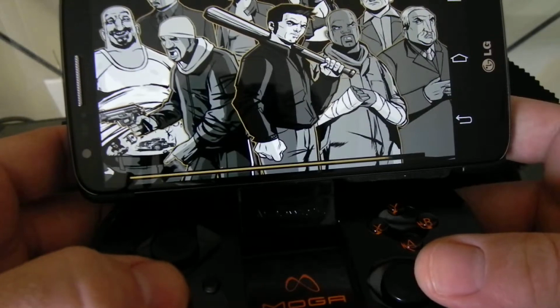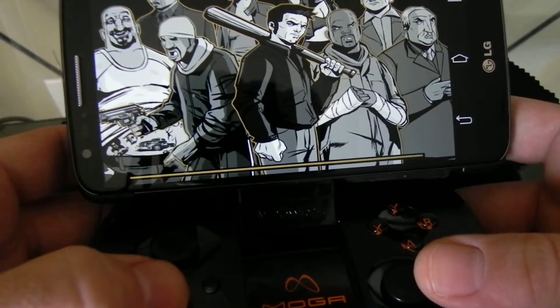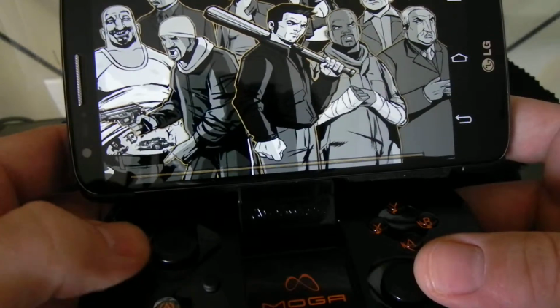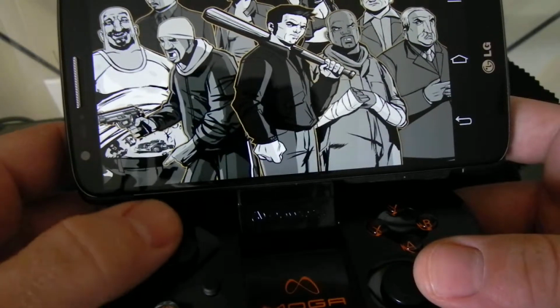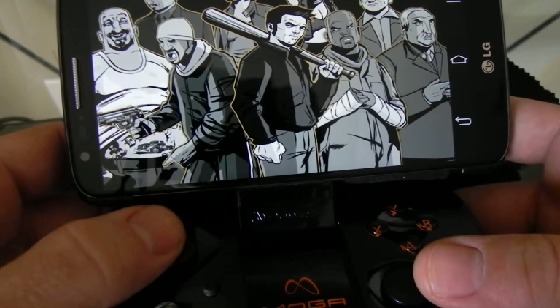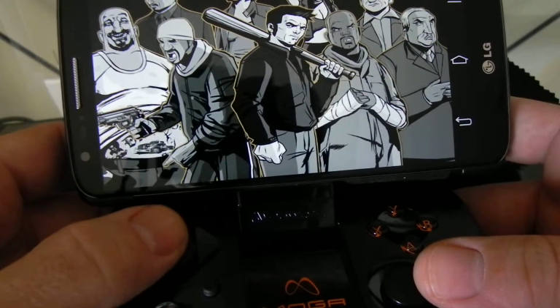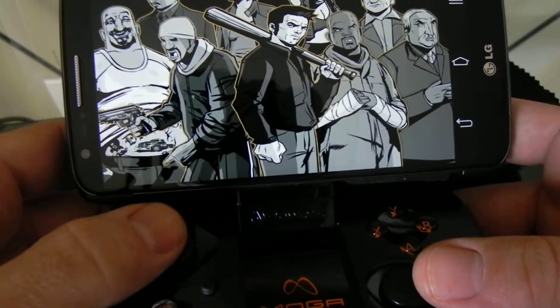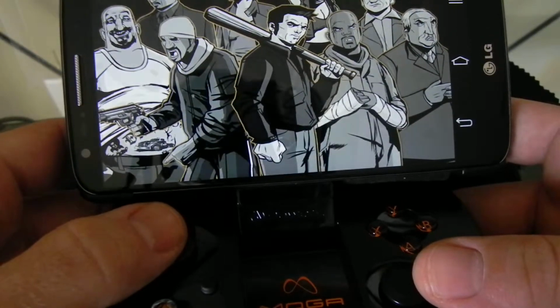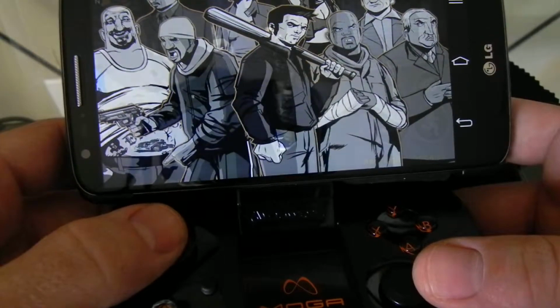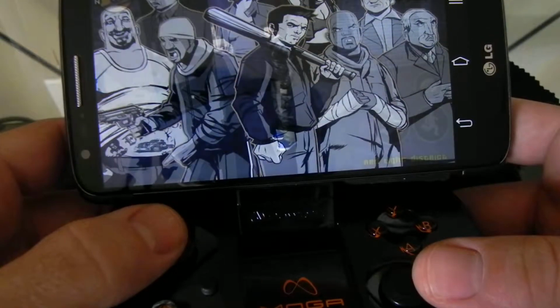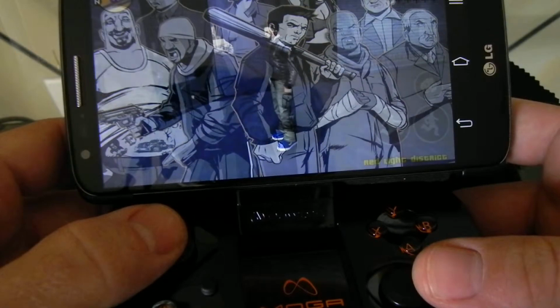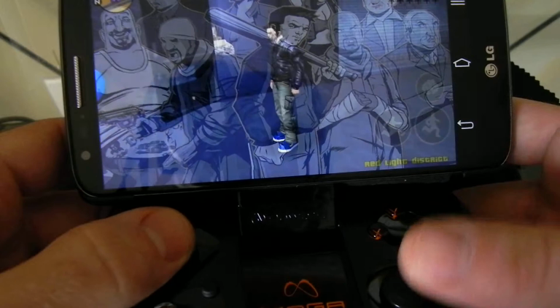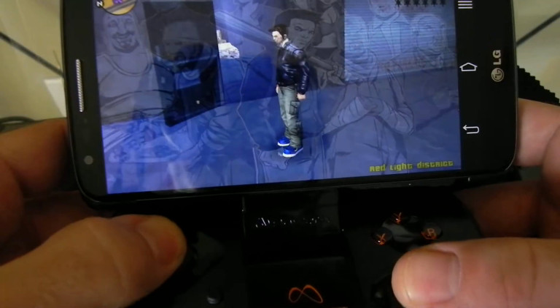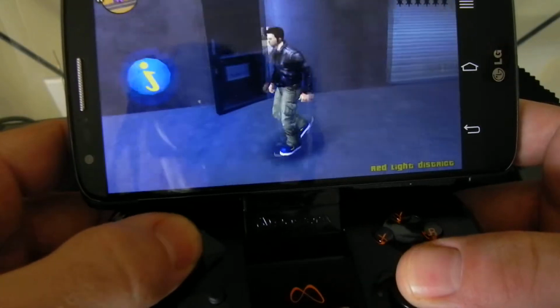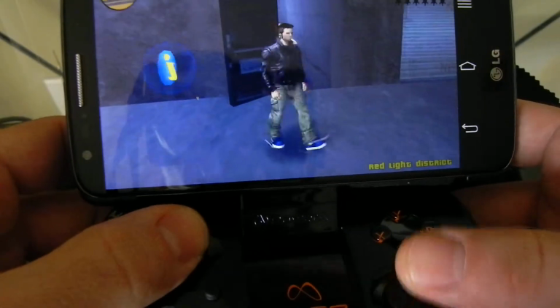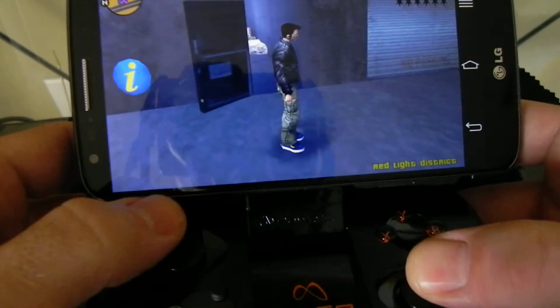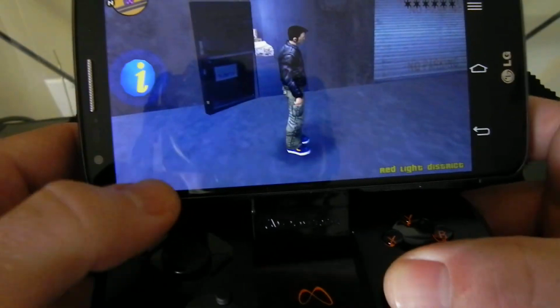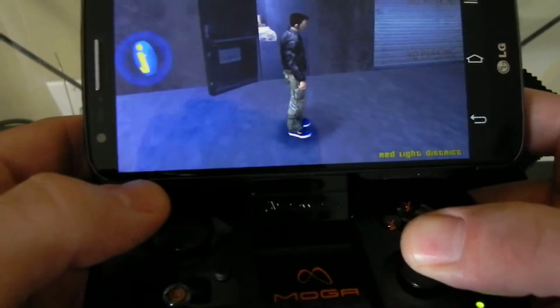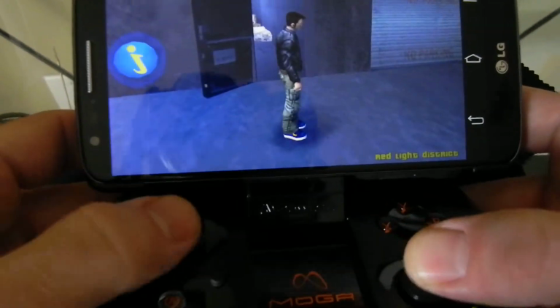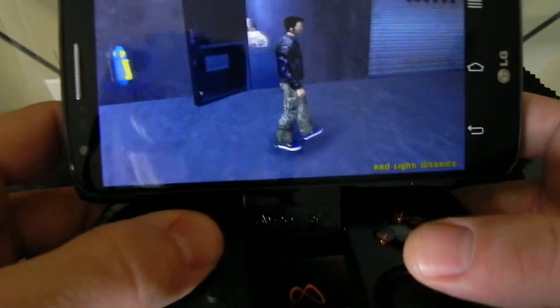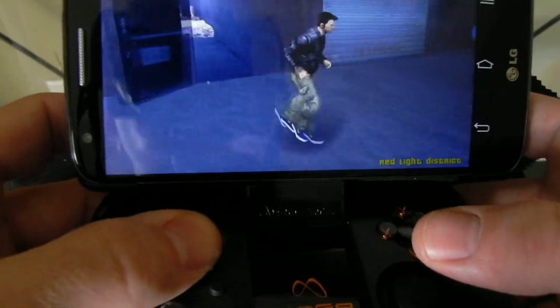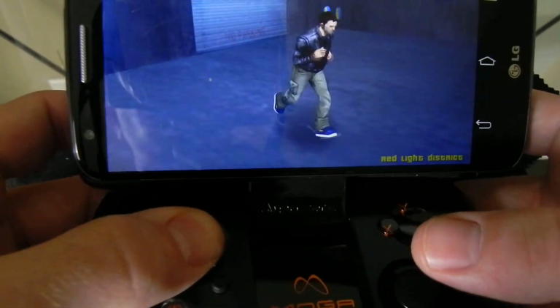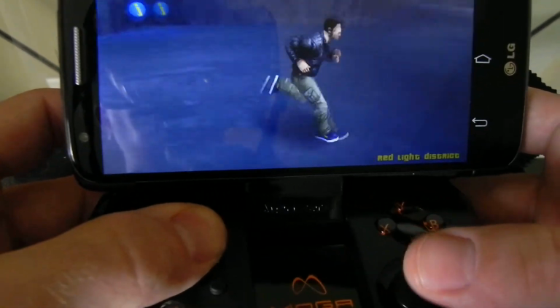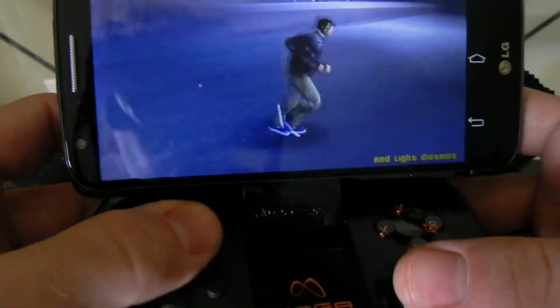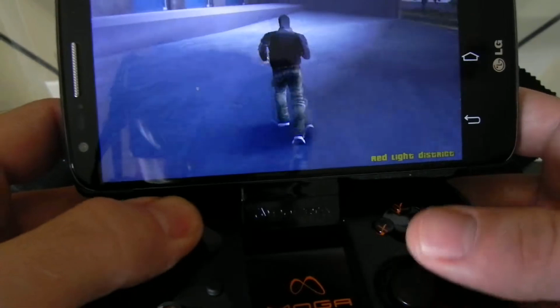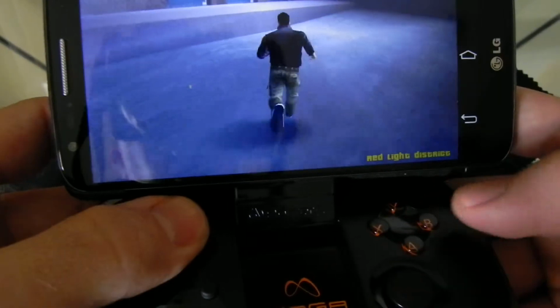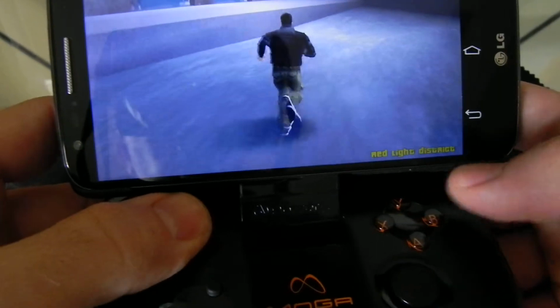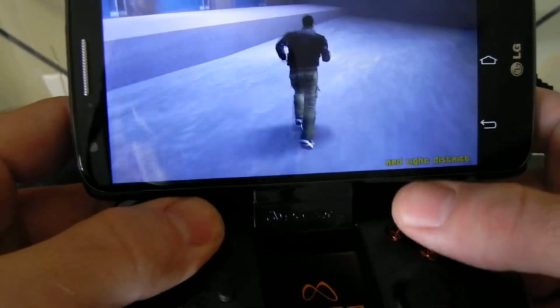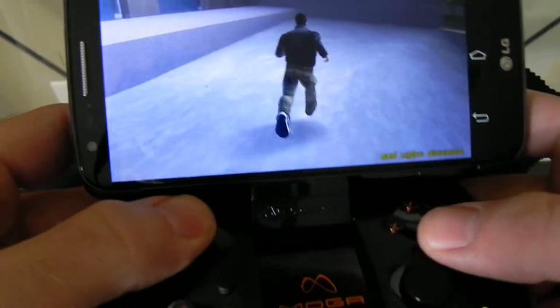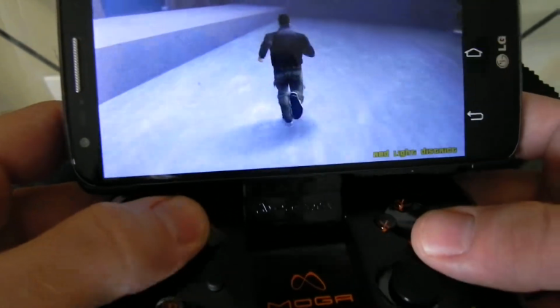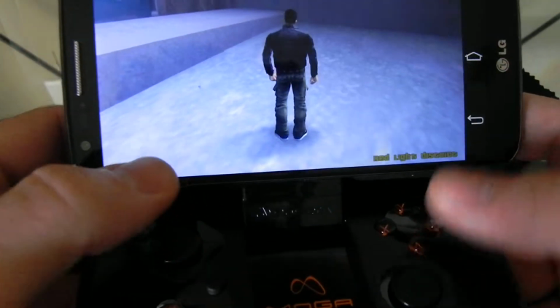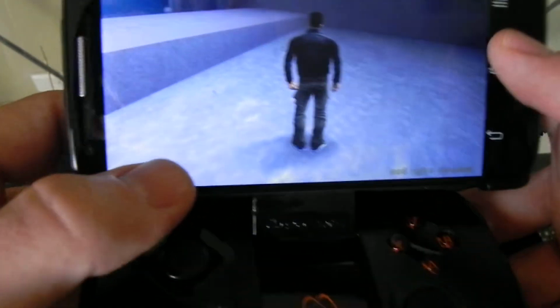No glitches or anything. You just run around — this is your view, obviously — and then this is your guy running. And then these buttons do that. Pretty good.